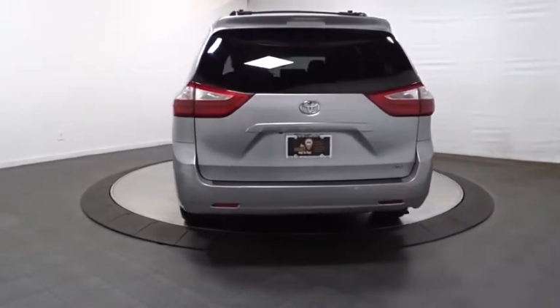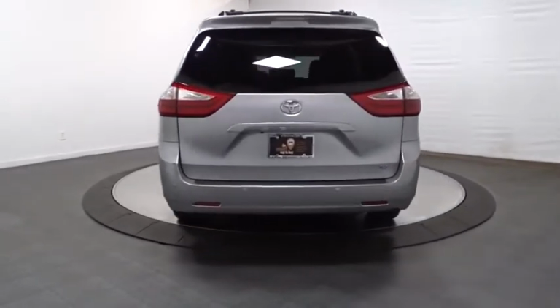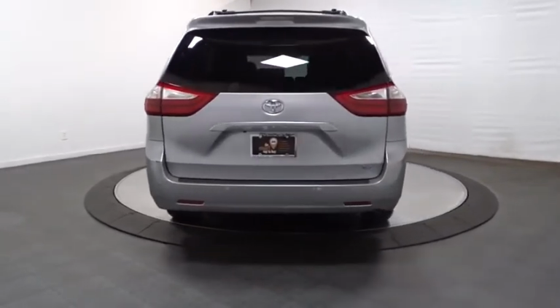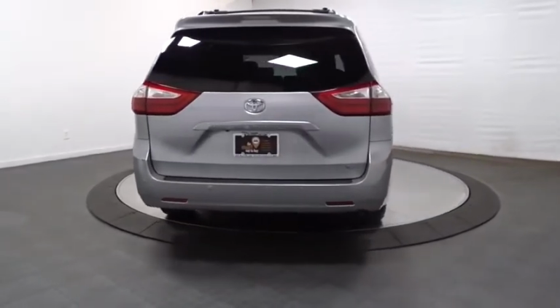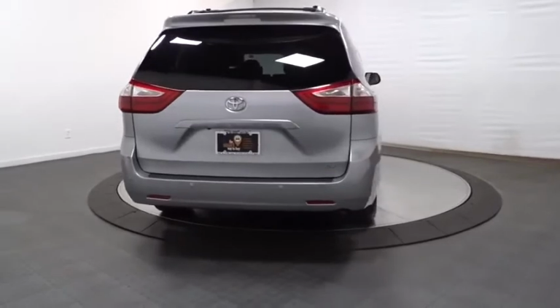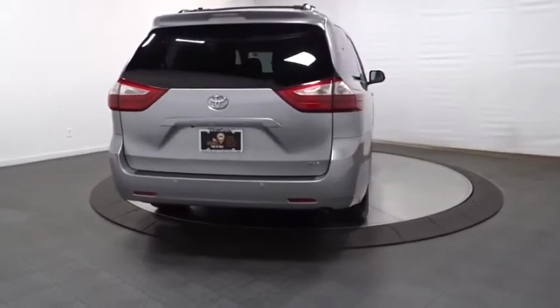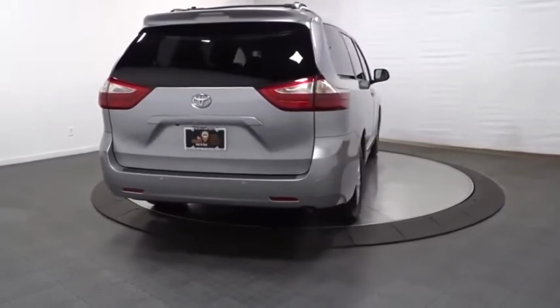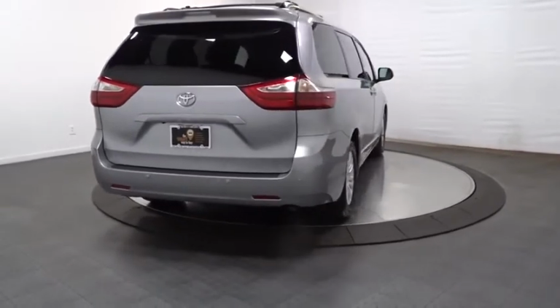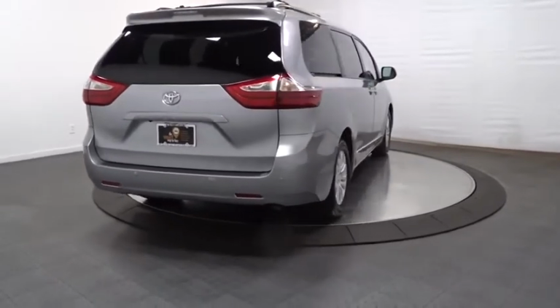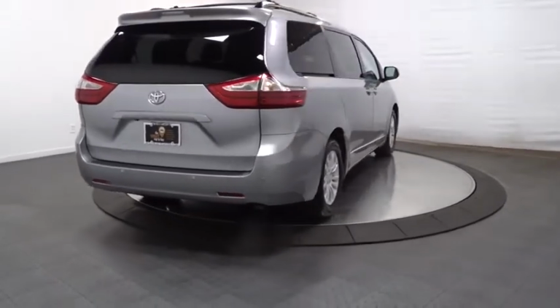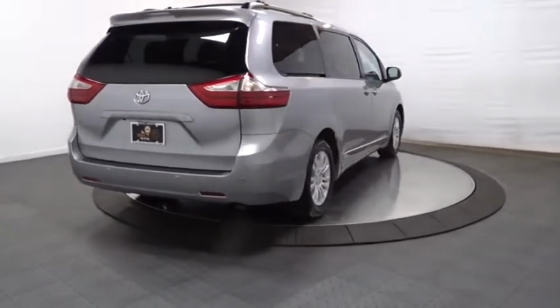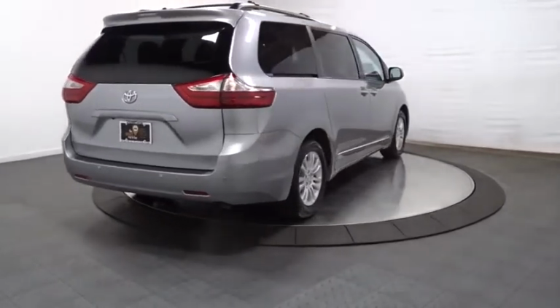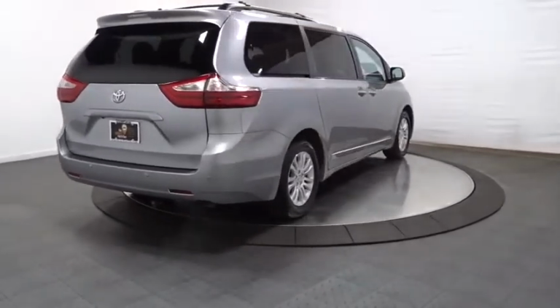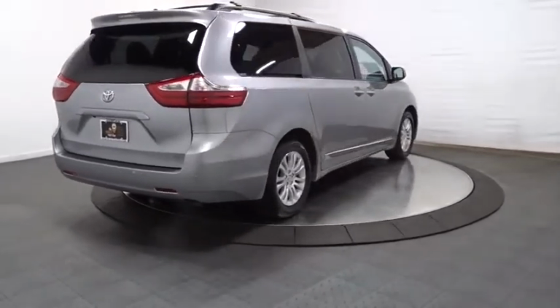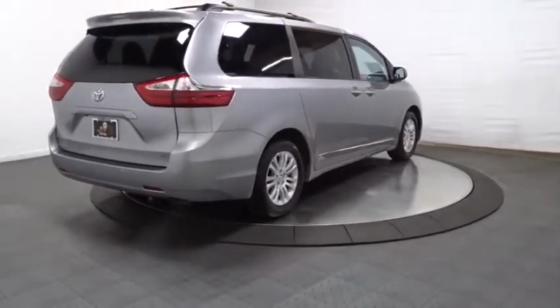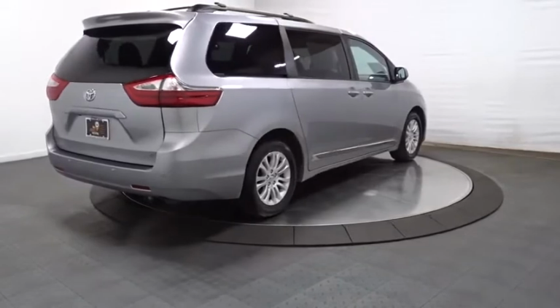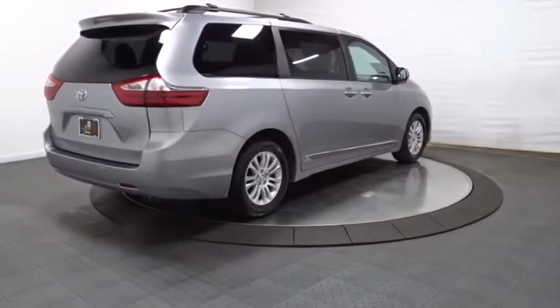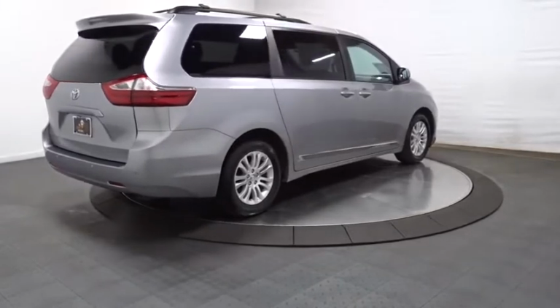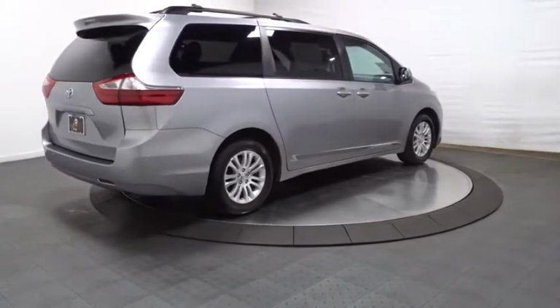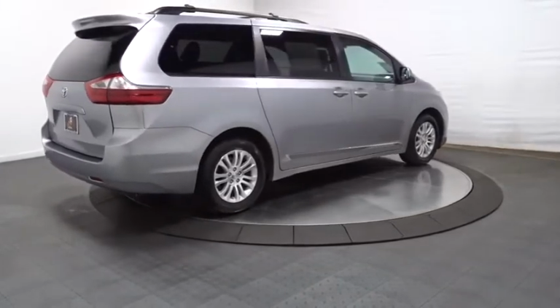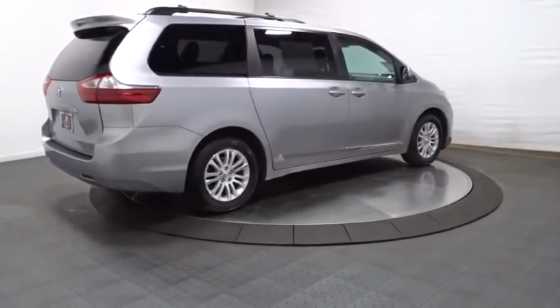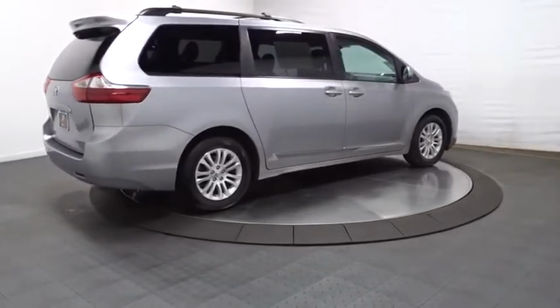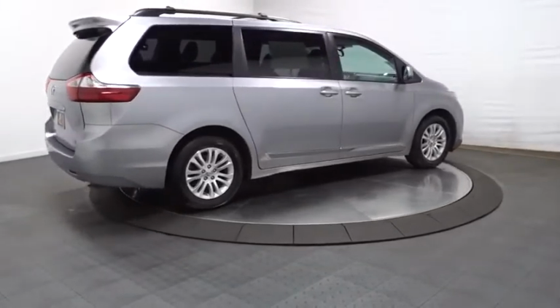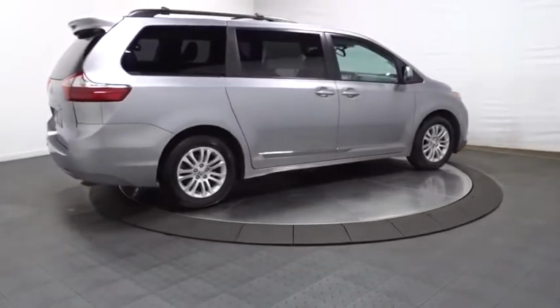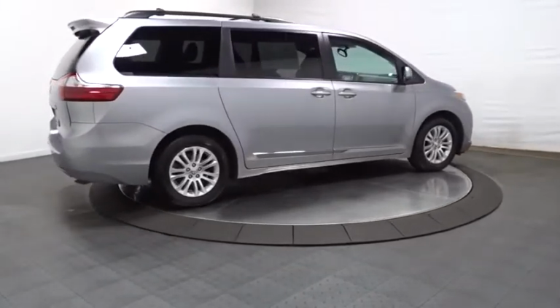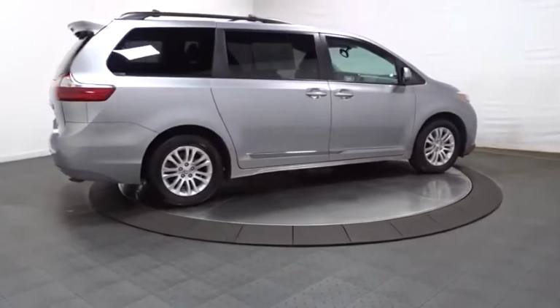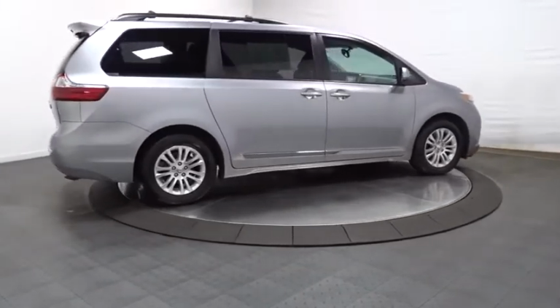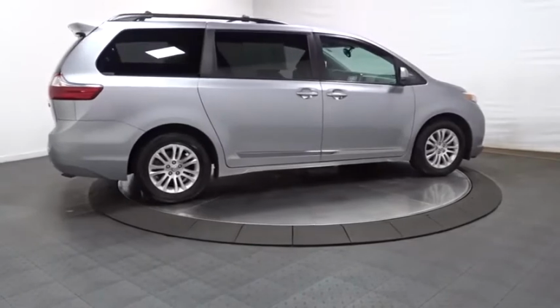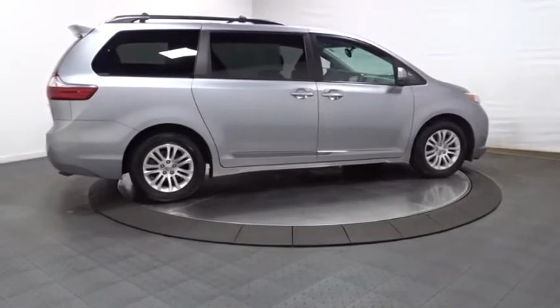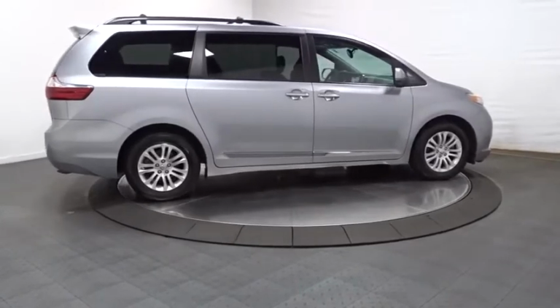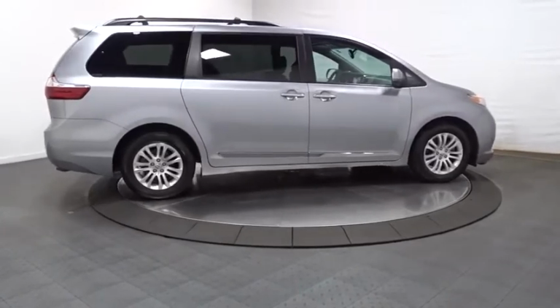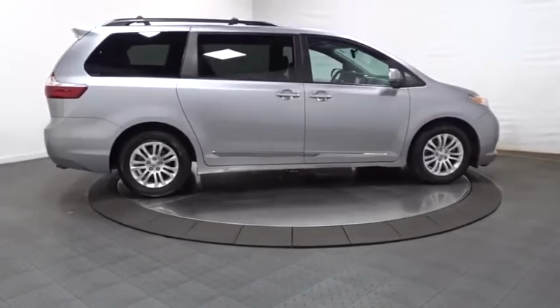Here are some of this vehicle's great options: keyless entry, leather-wrapped steering wheel, fog lights, compass, clock, trip computer, outside temperature gauge, tachometer, engine immobilizer, tinted glass, and power rear window sunshade.